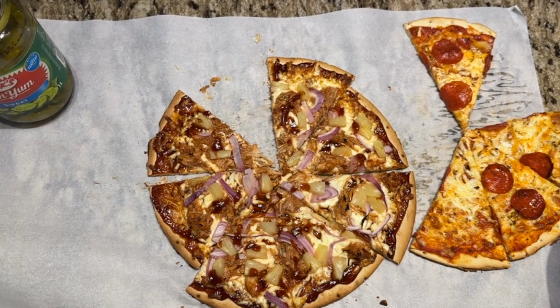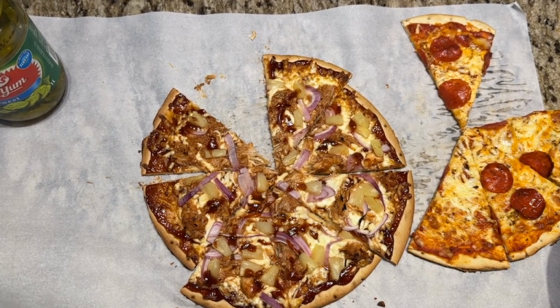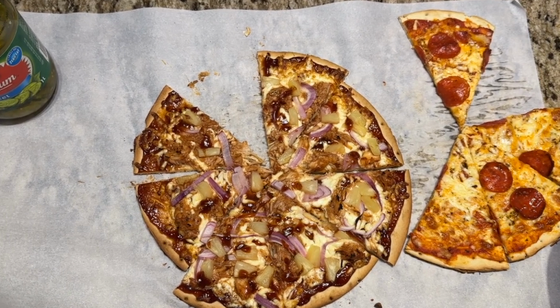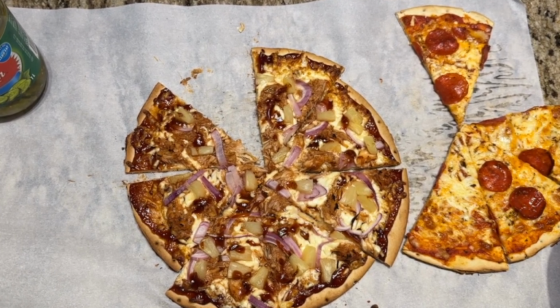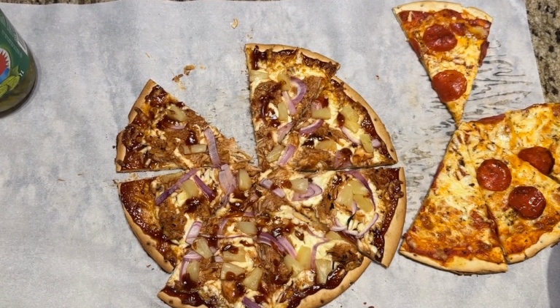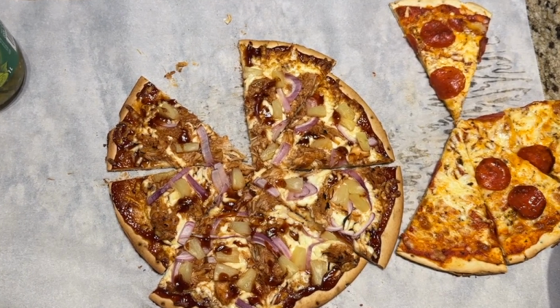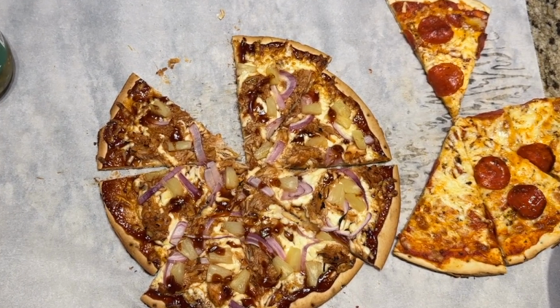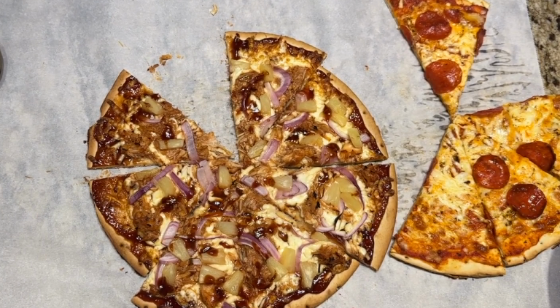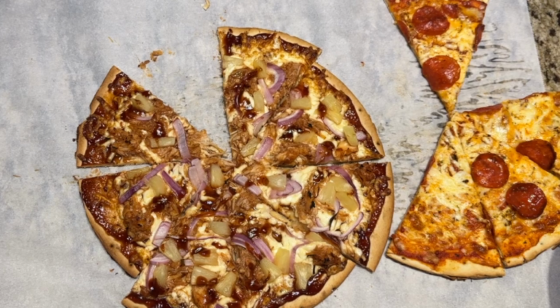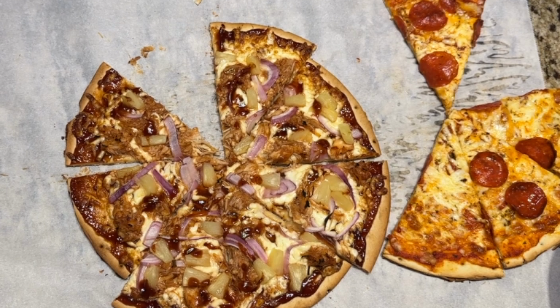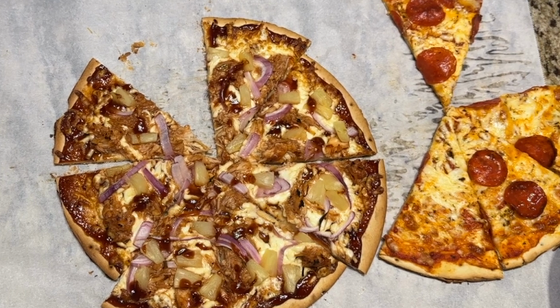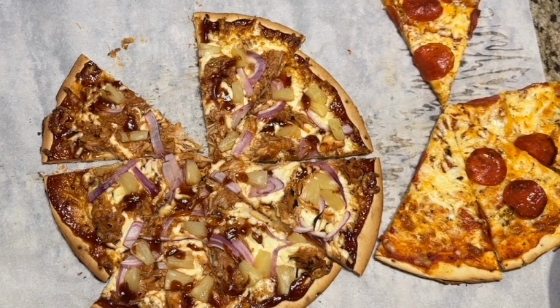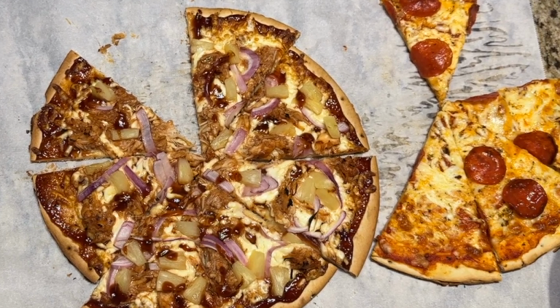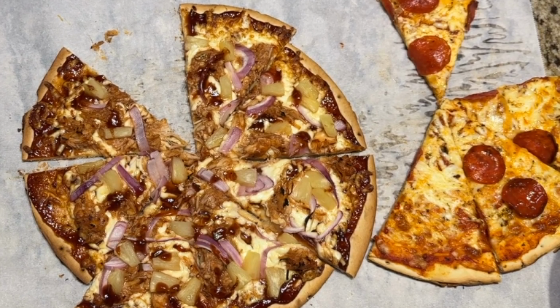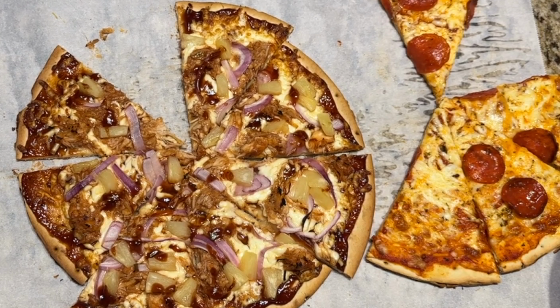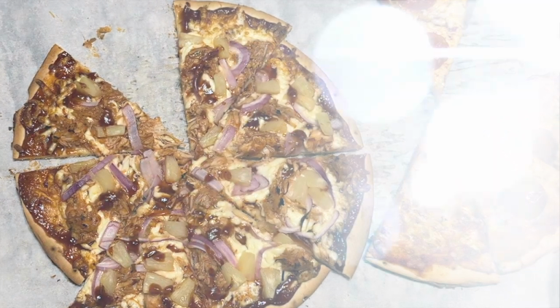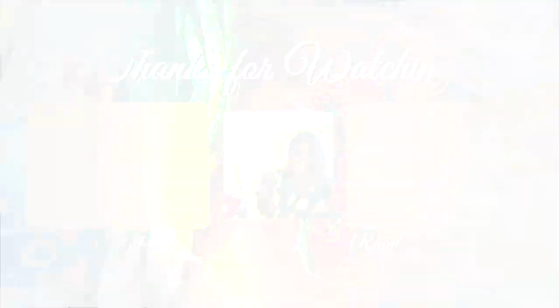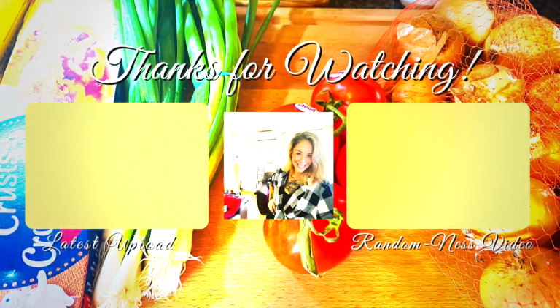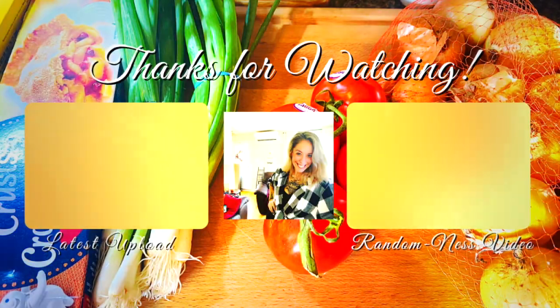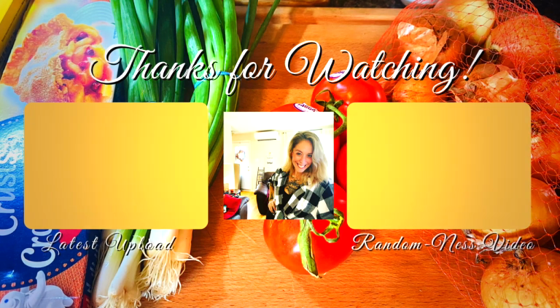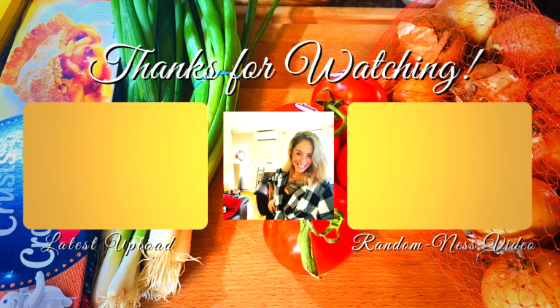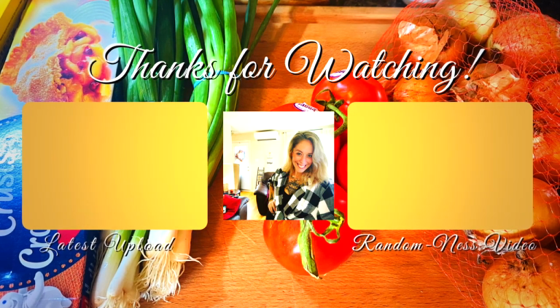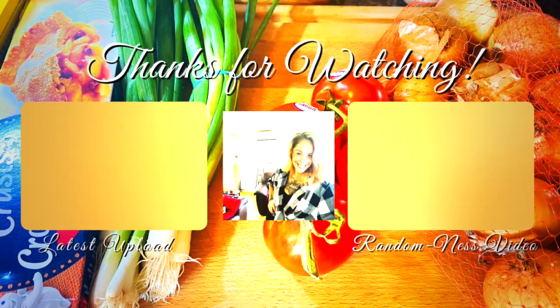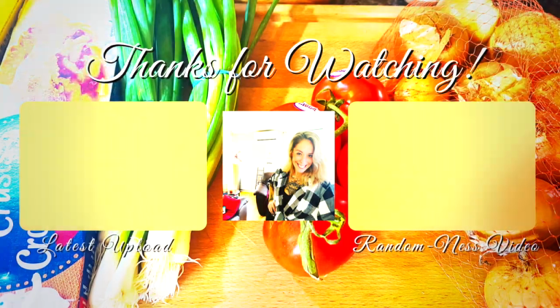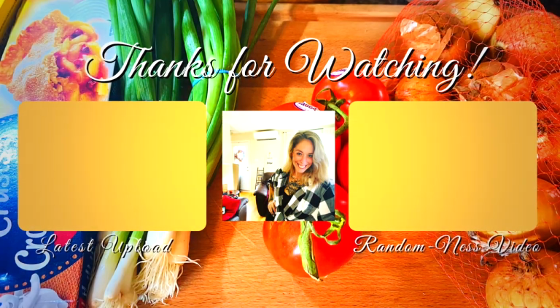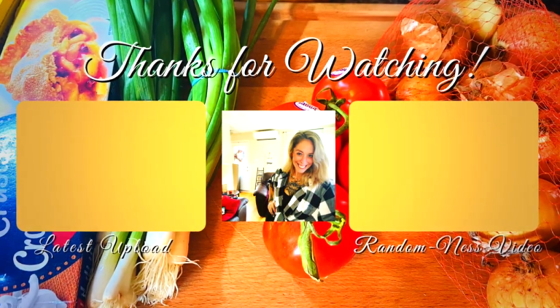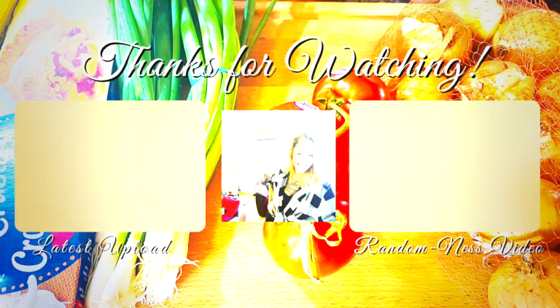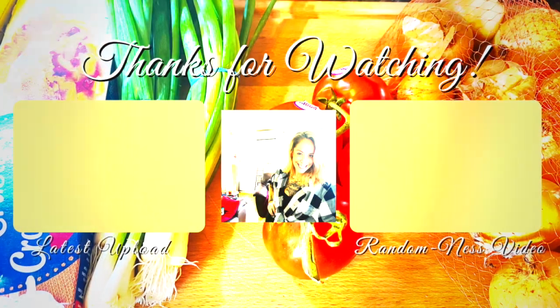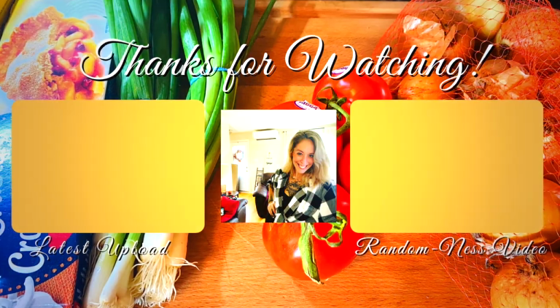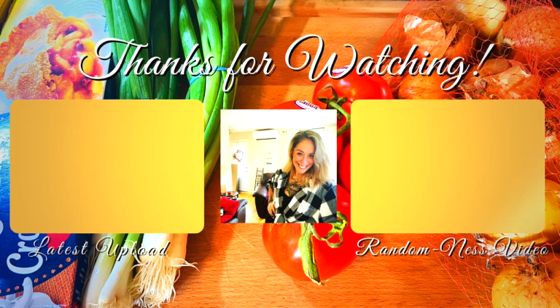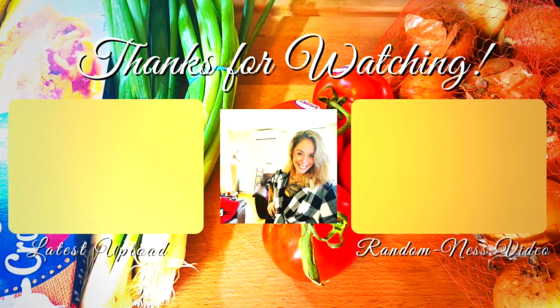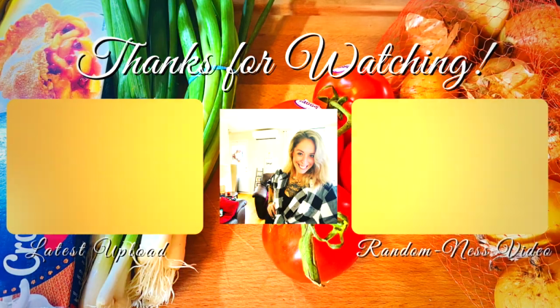You guys, I had so much fun preparing these meals this week and sharing them with you guys. I hope it inspires you to cook a little bit for your family this week, eat at home, do all those fun things. I love you guys so stinking much, and I'll see you in my next video. Bye for now.